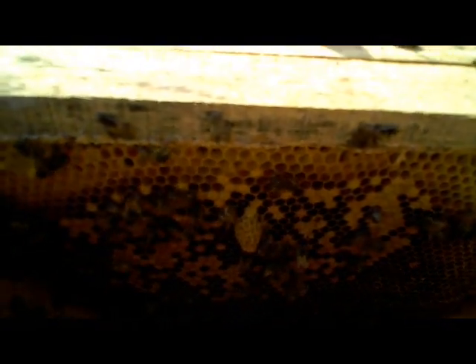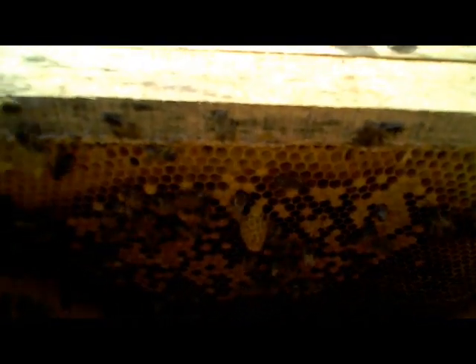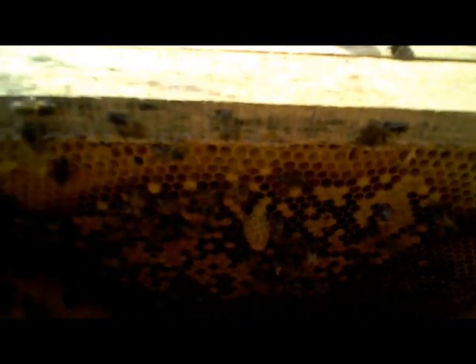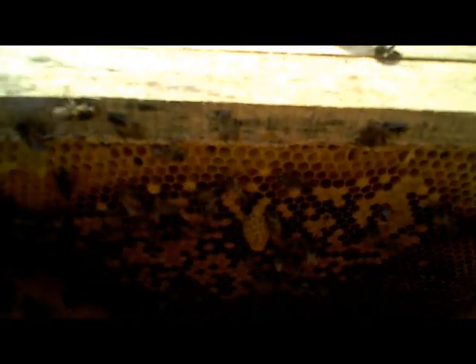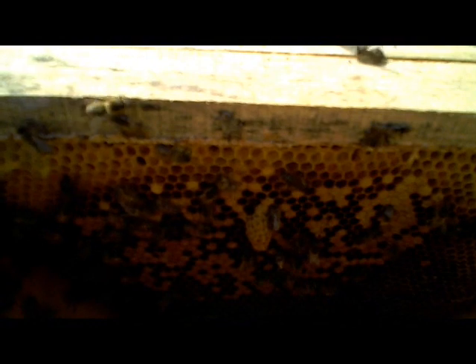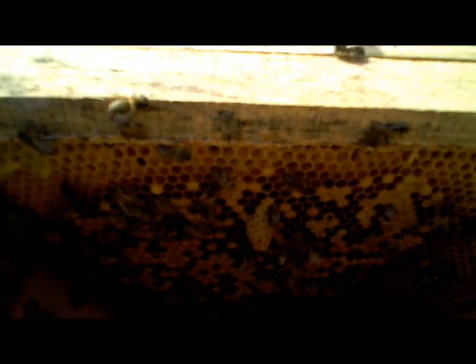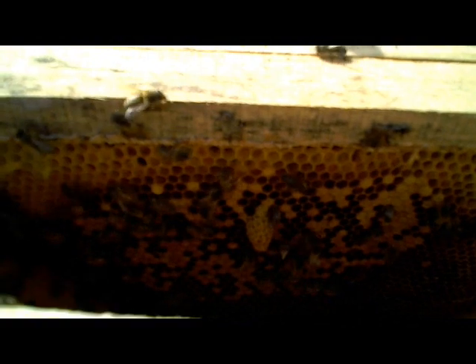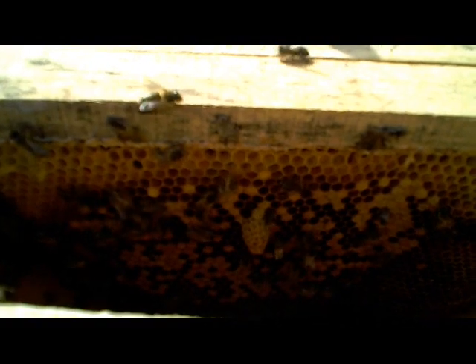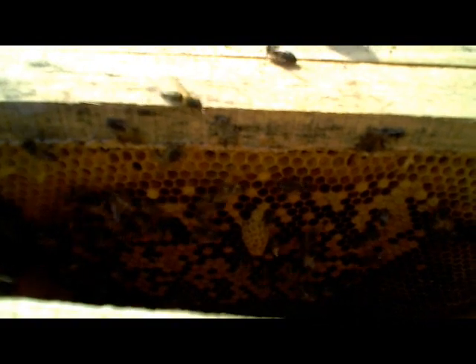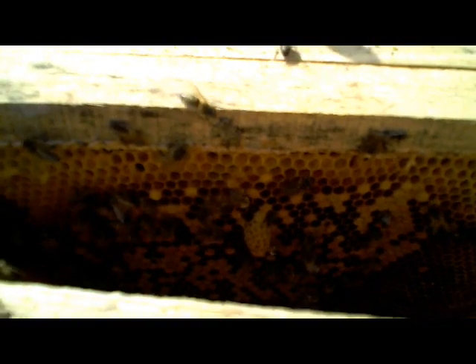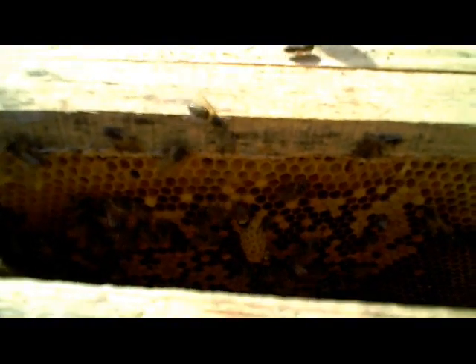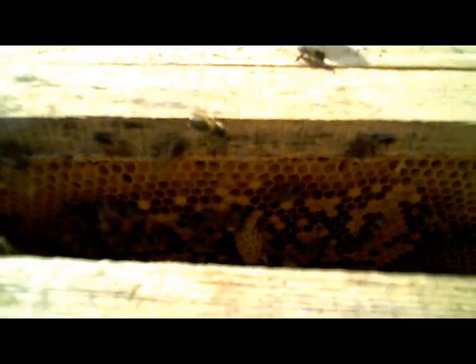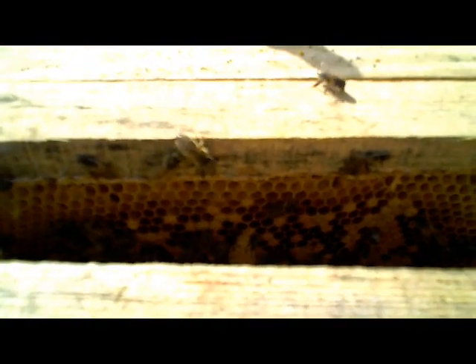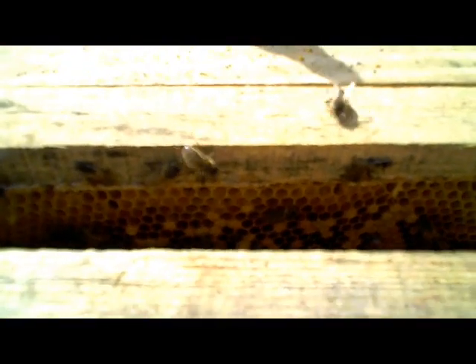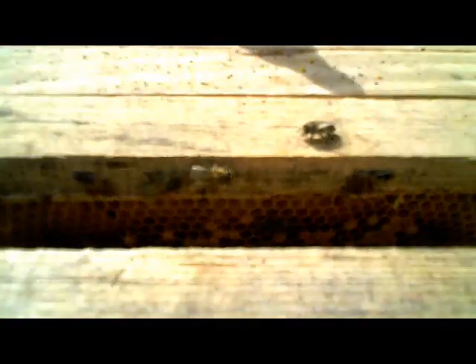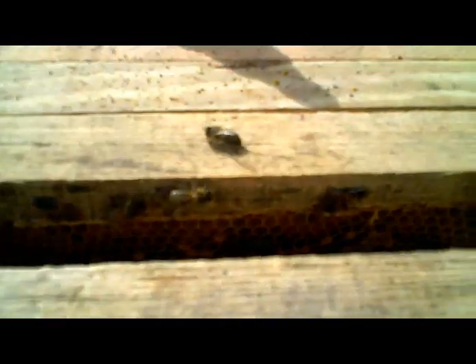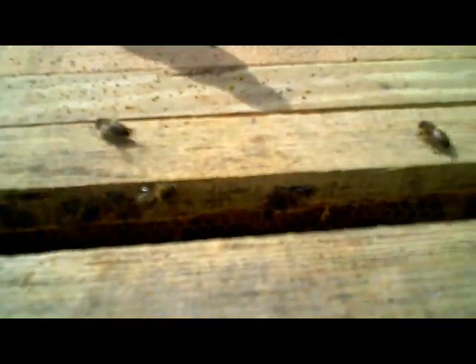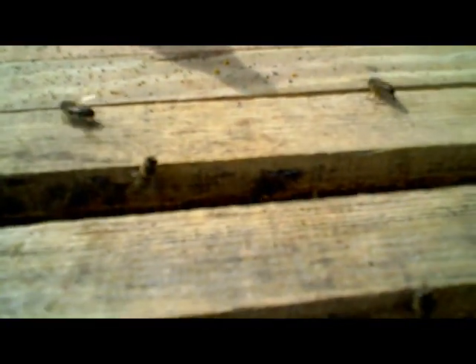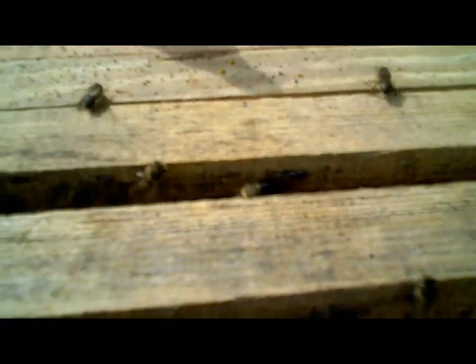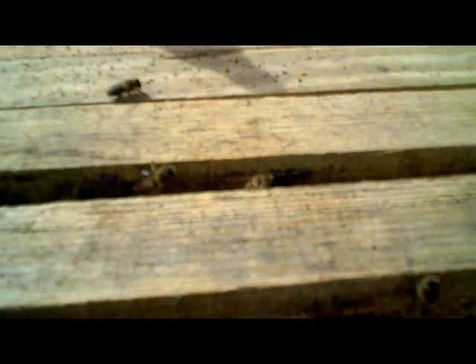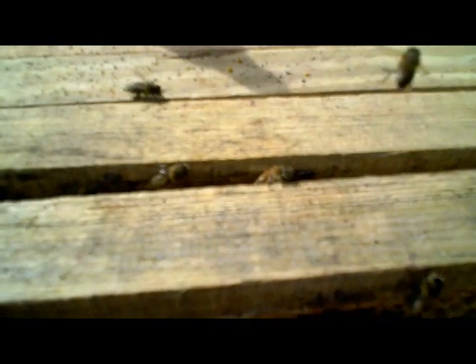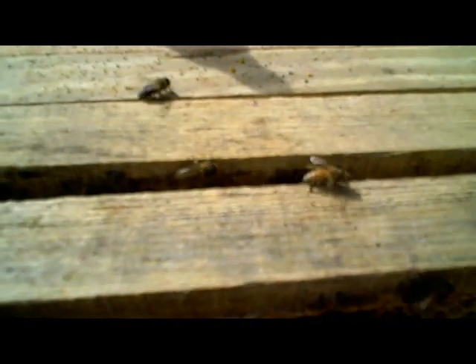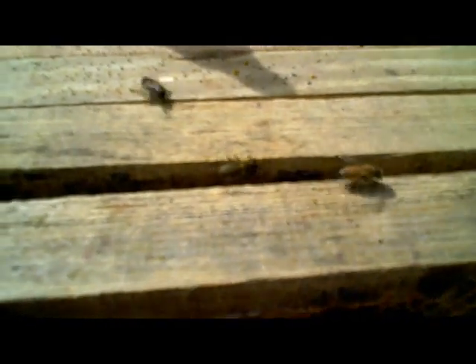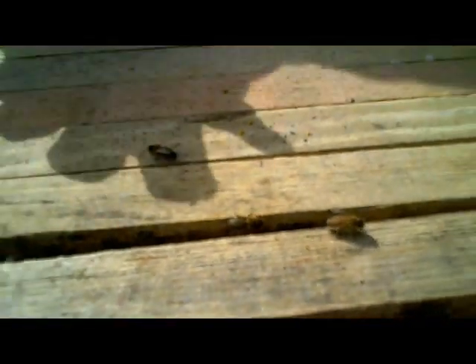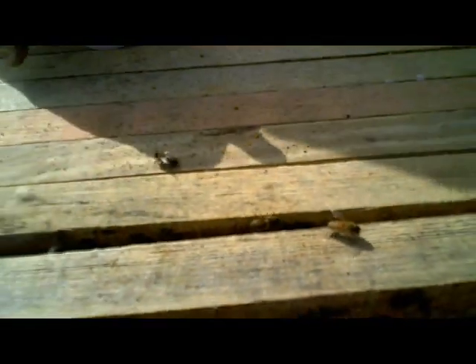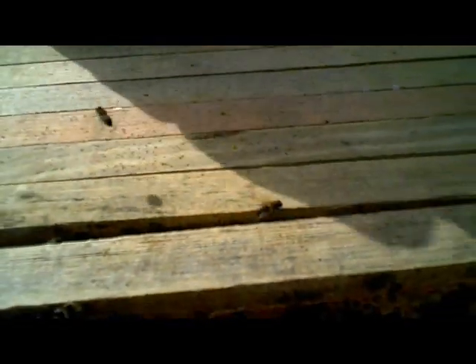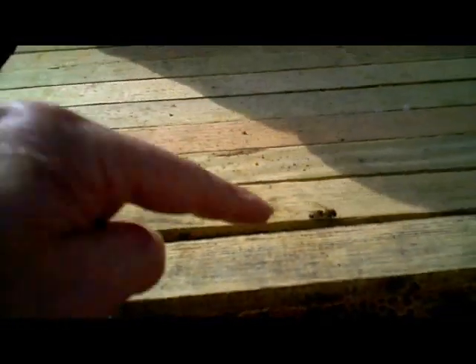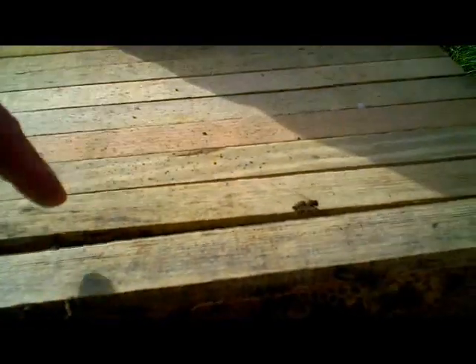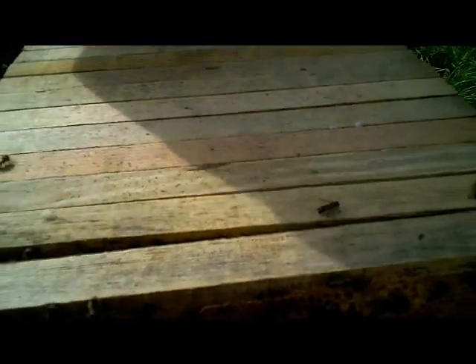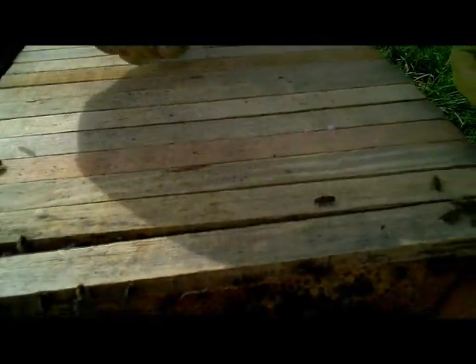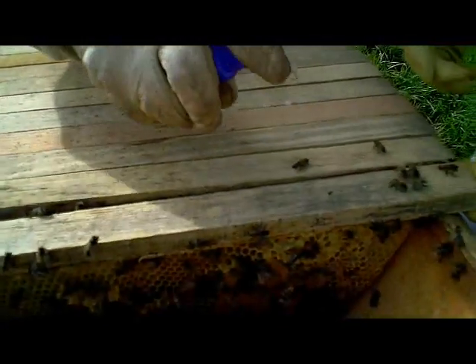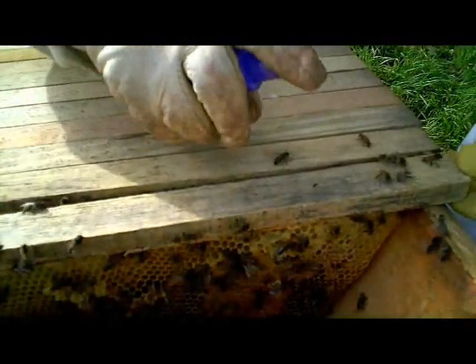So the bees are going to put all their best efforts into making this a really good queen. So we're going to make sure that it doesn't get cold — just spray along that seam.